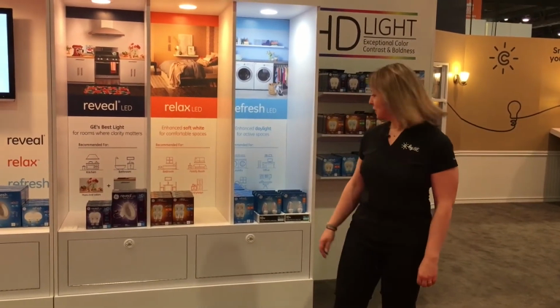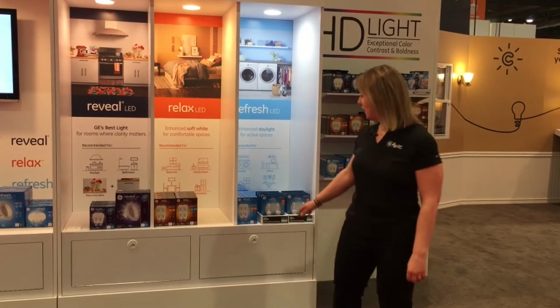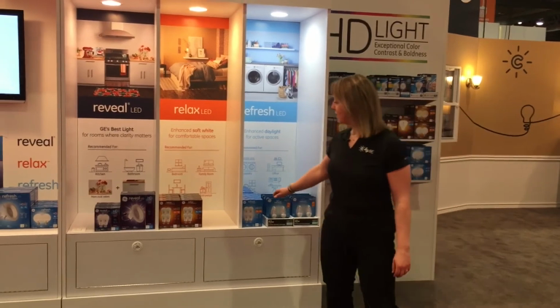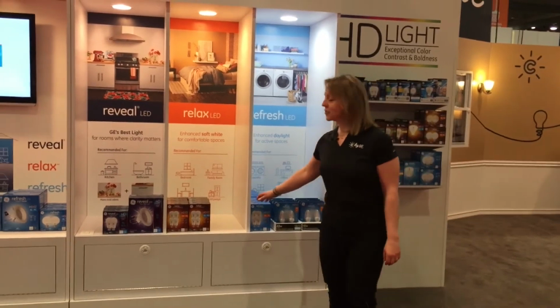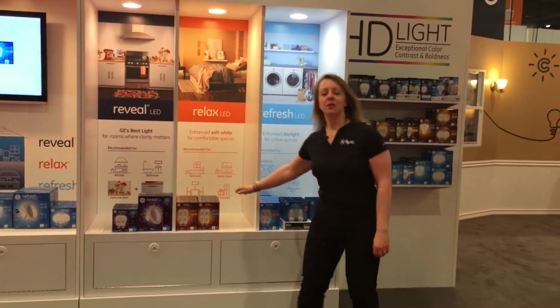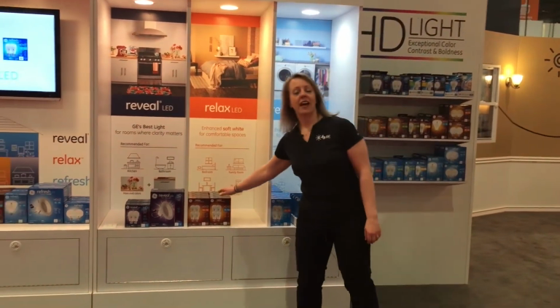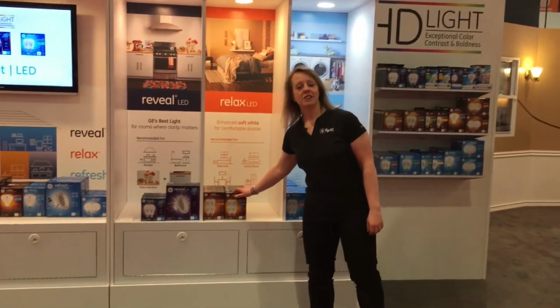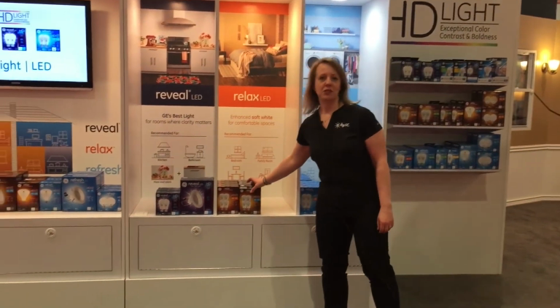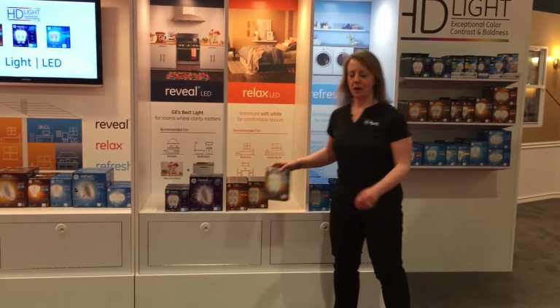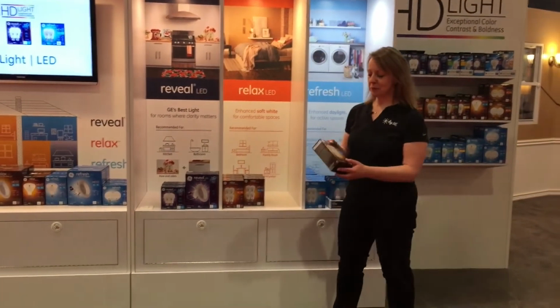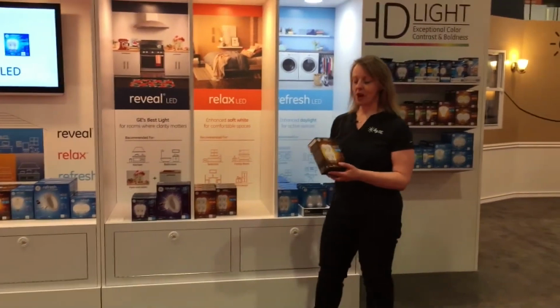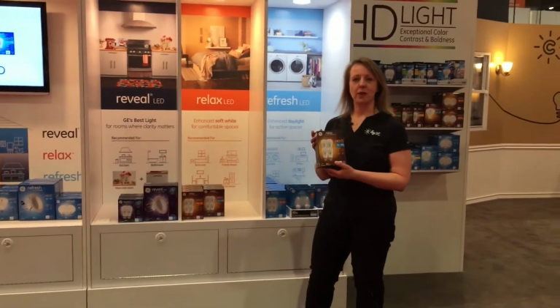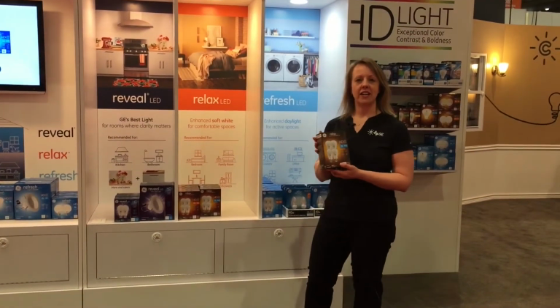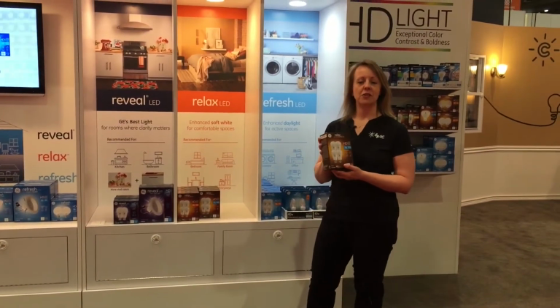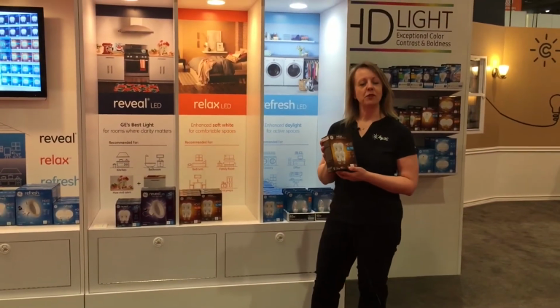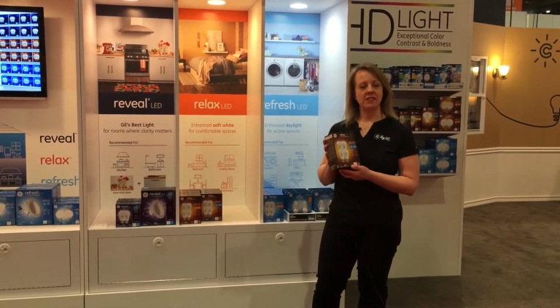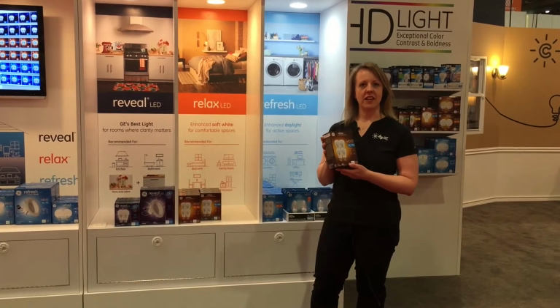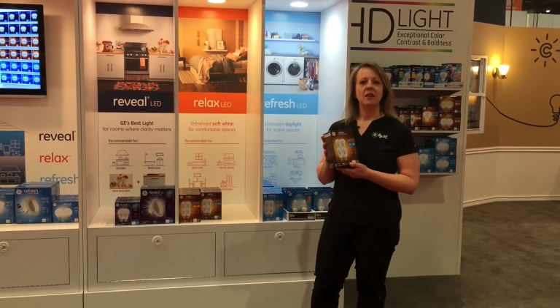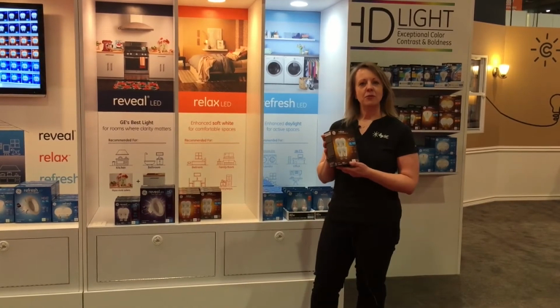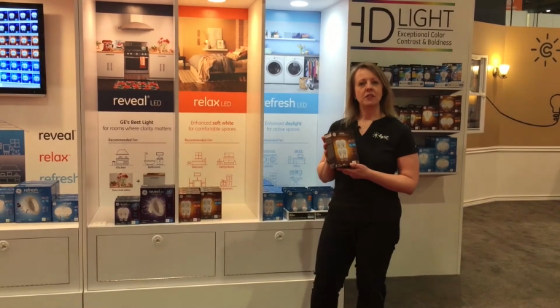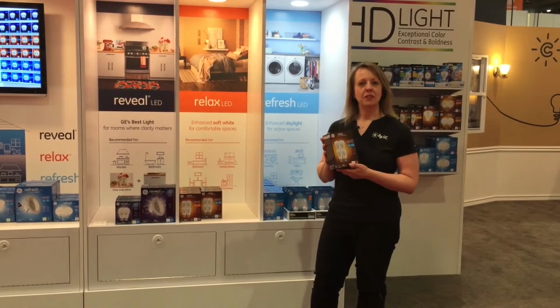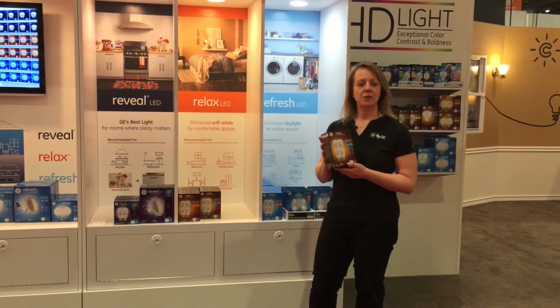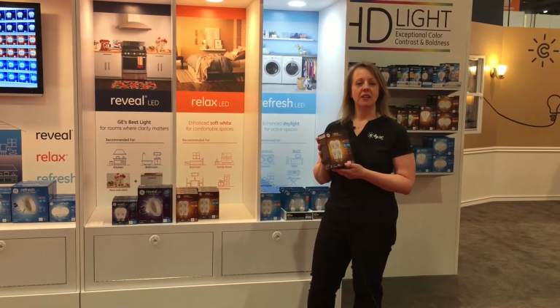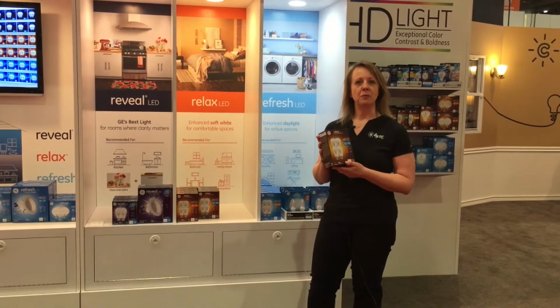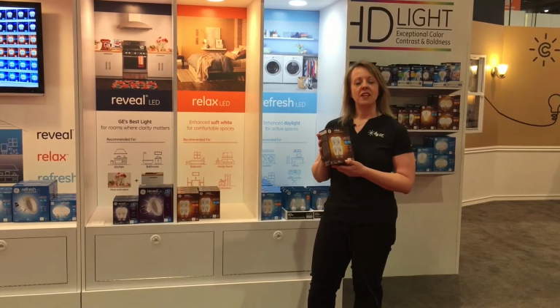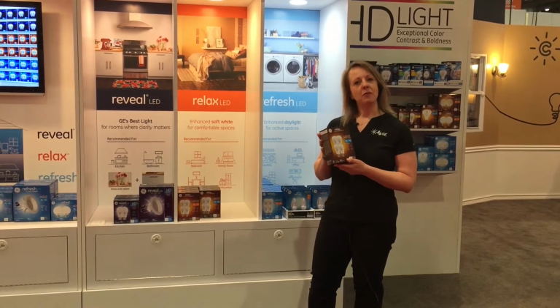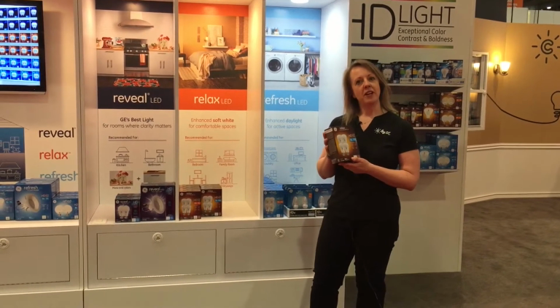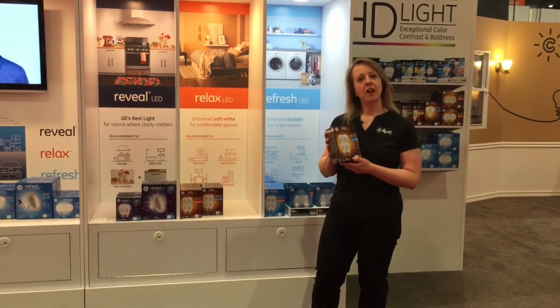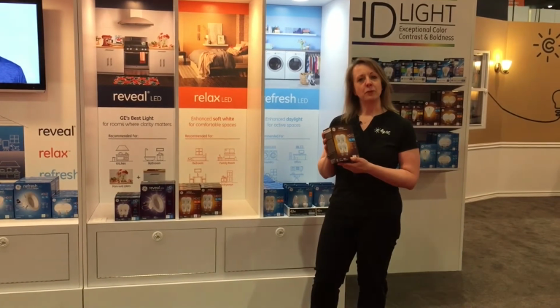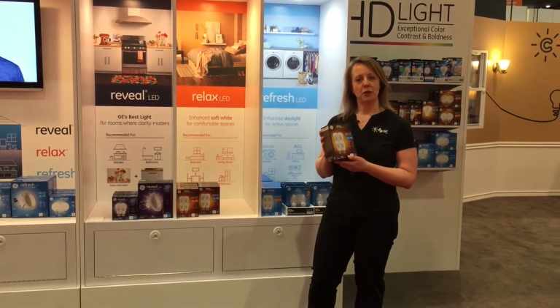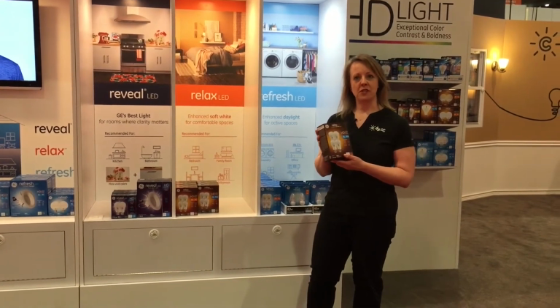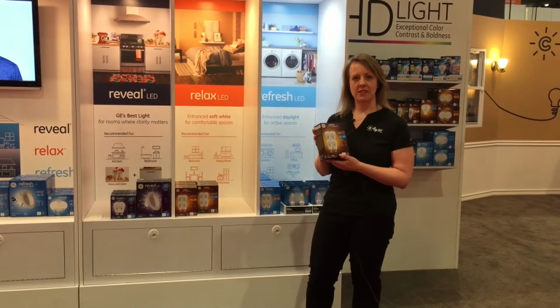First, we have Relax, which is a comfortable soft white light that's great for spaces like bedrooms, living rooms, dining rooms, and anywhere you want to have comfortable cozy spaces.